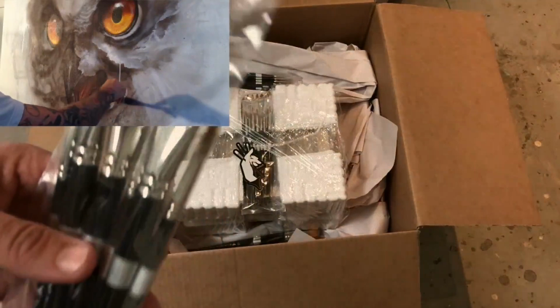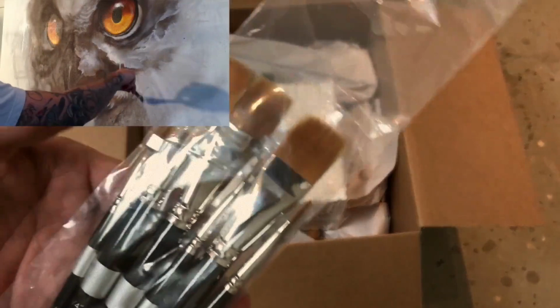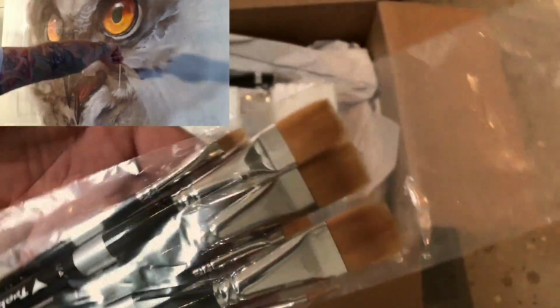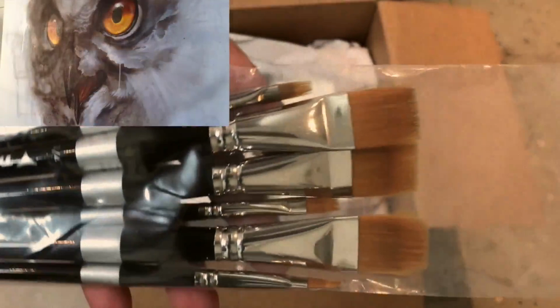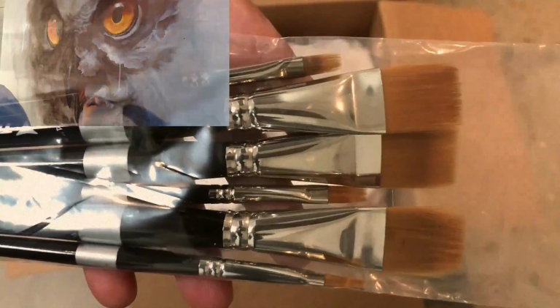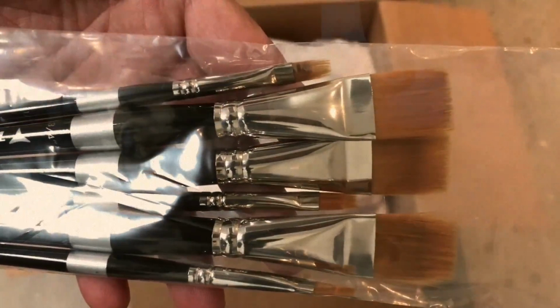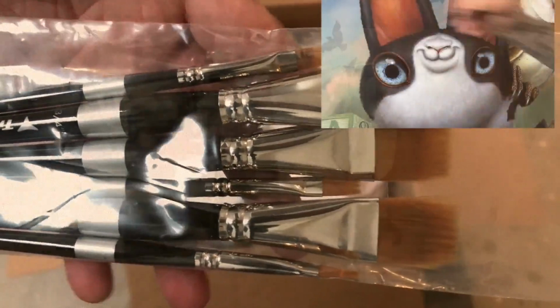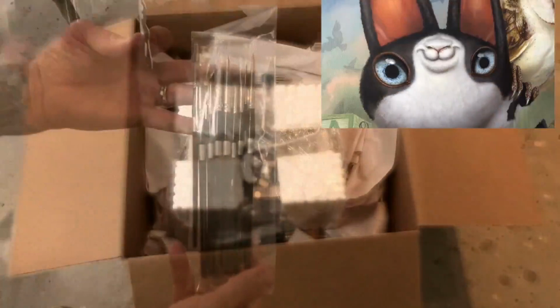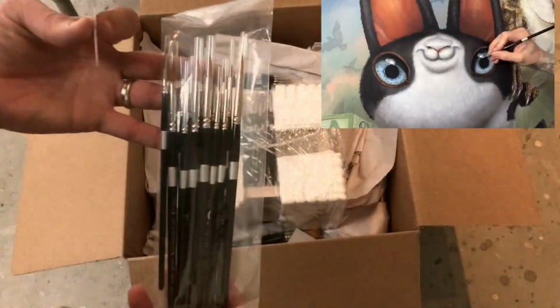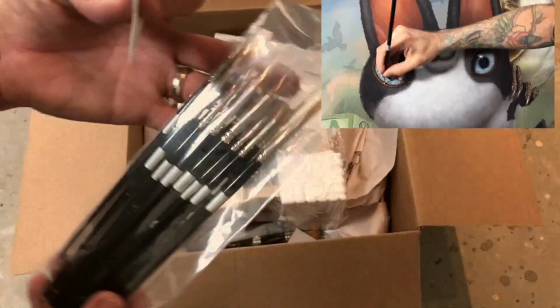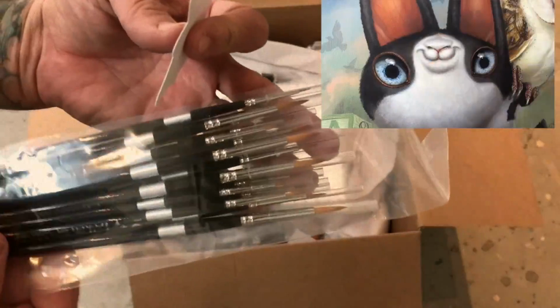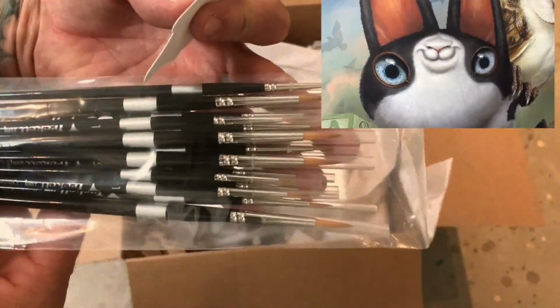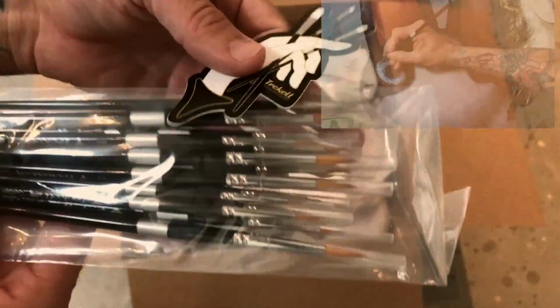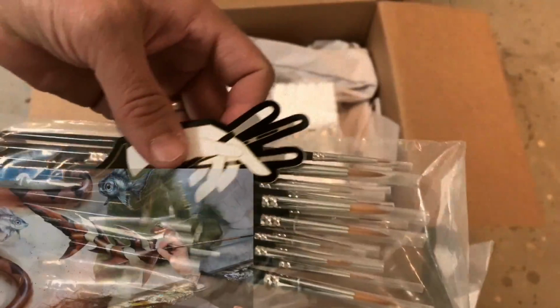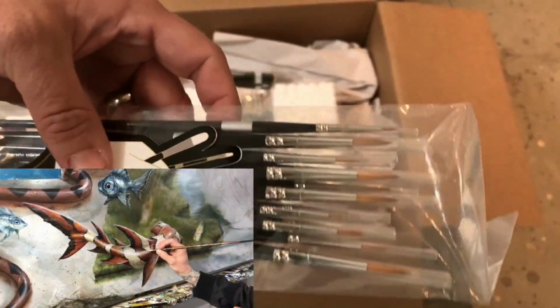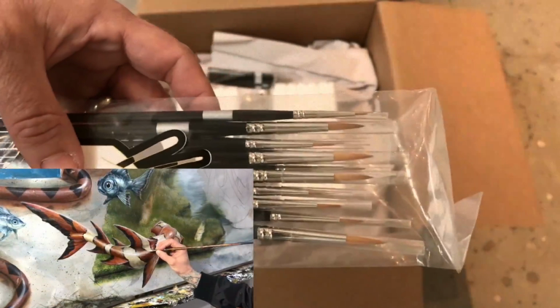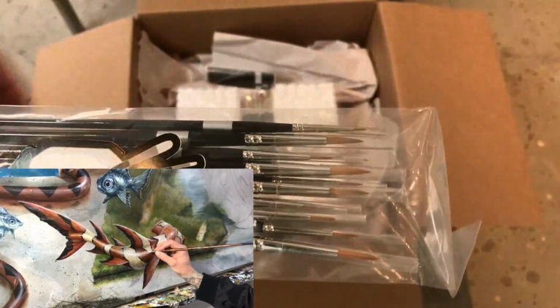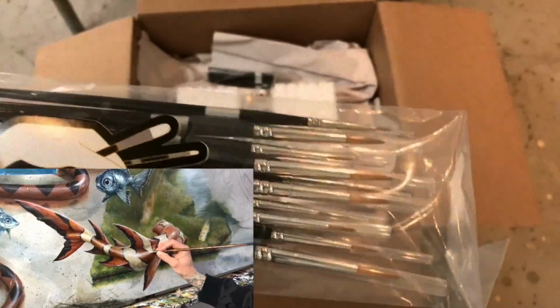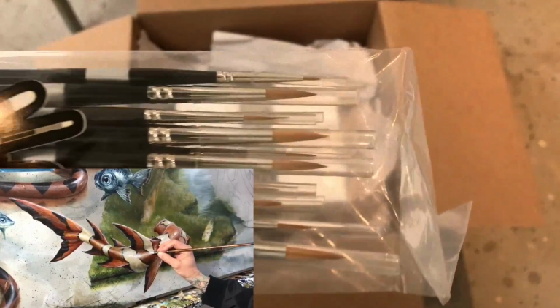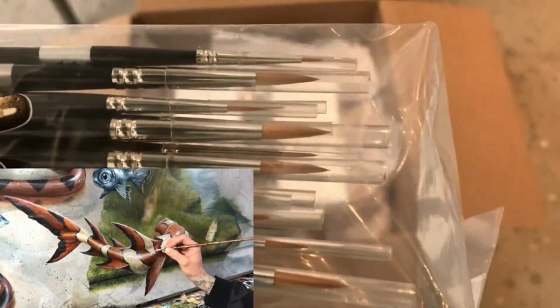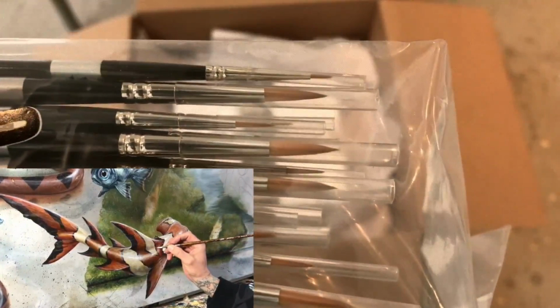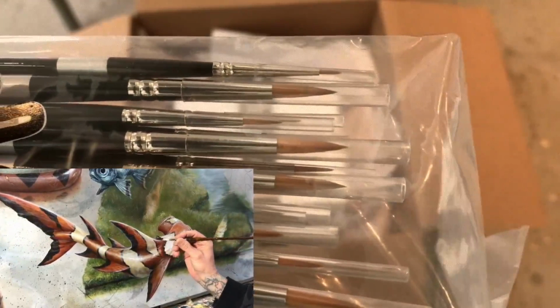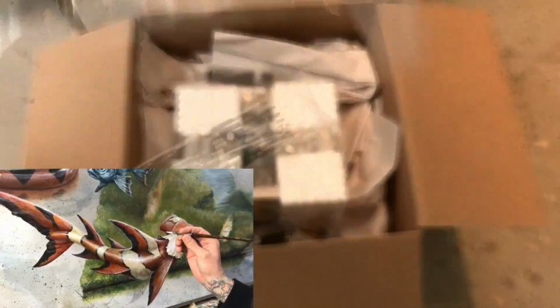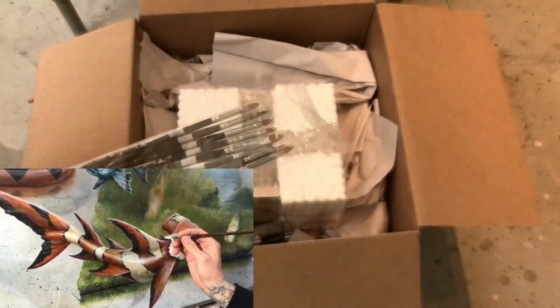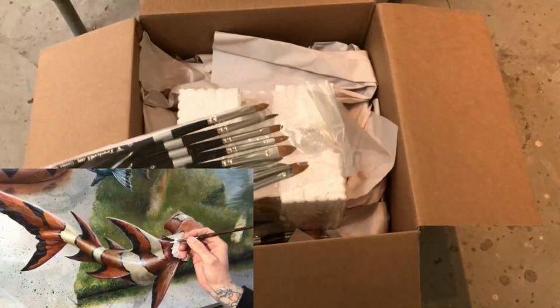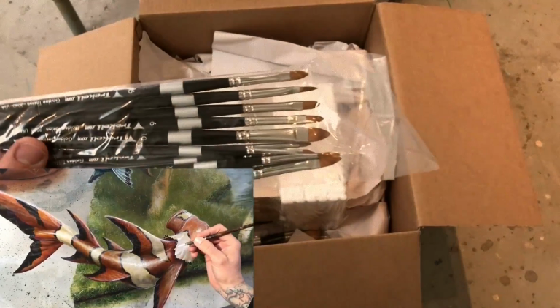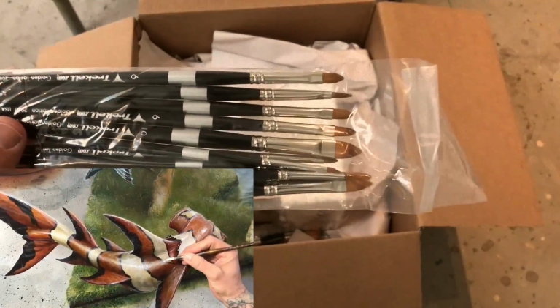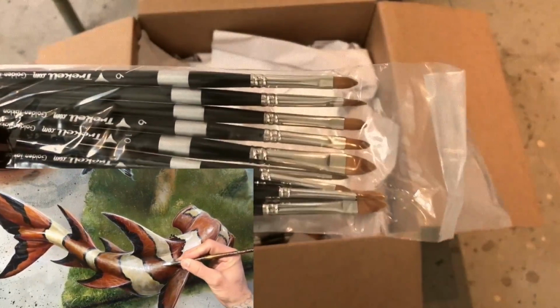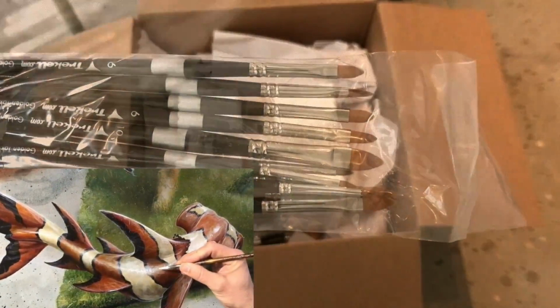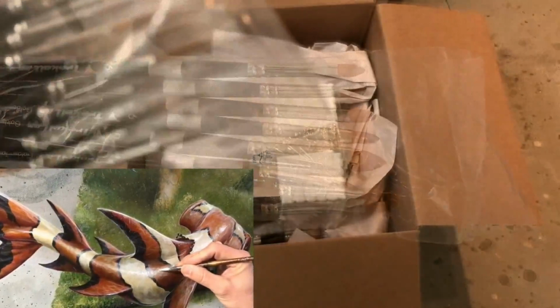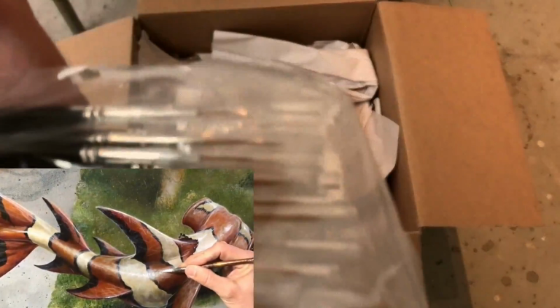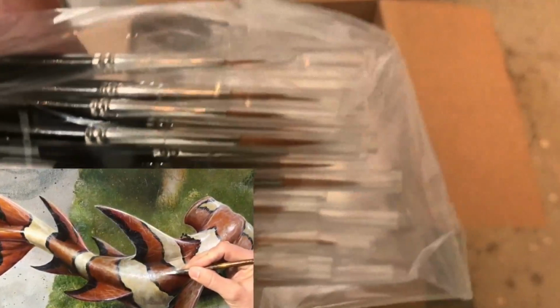Got some grainers here which are great for making feathers, some rounds which I use probably the most — do all sorts of detail work with these — and some cat's tongues which really are not made from real cat's tongues.